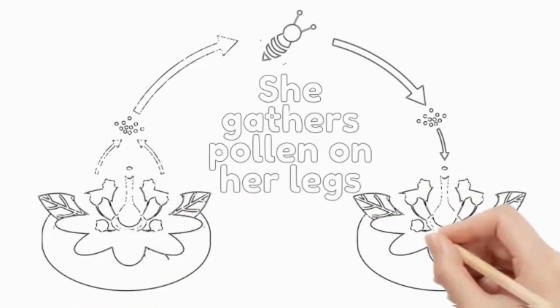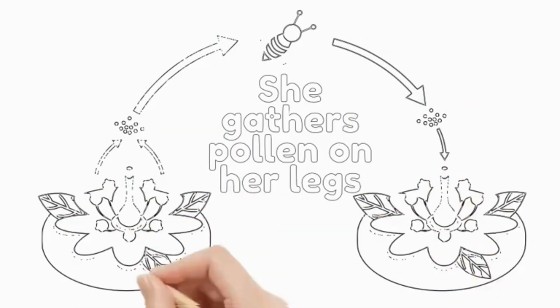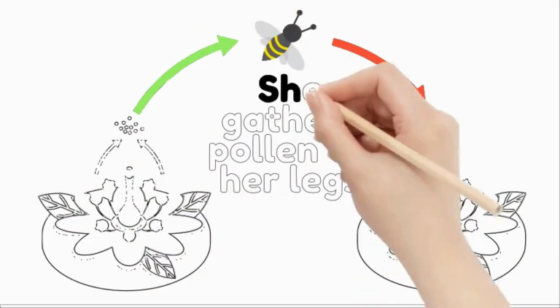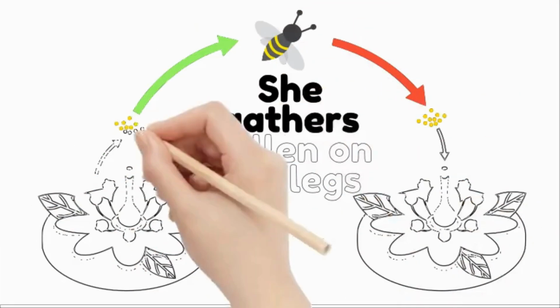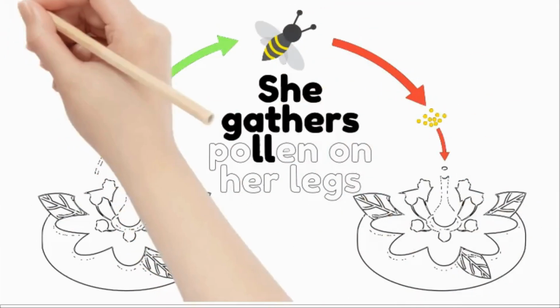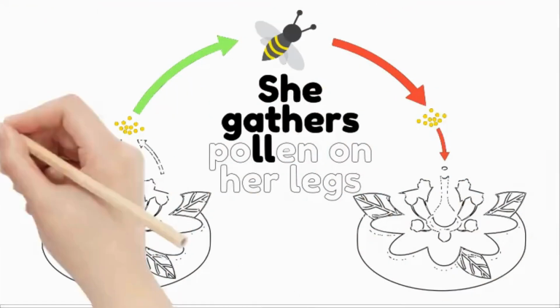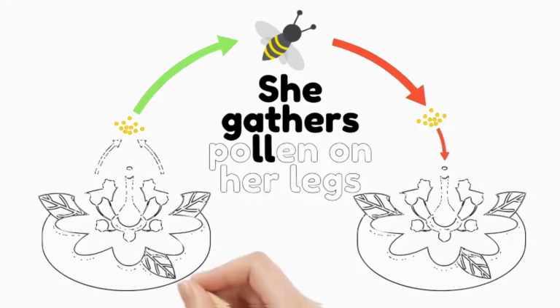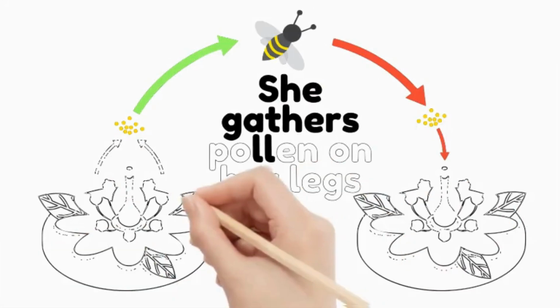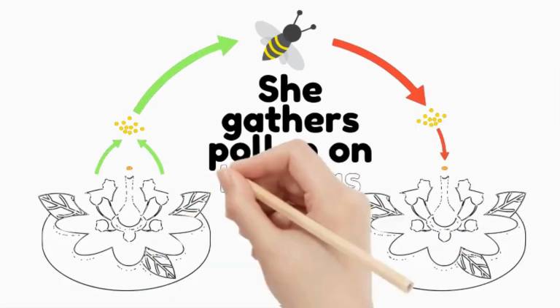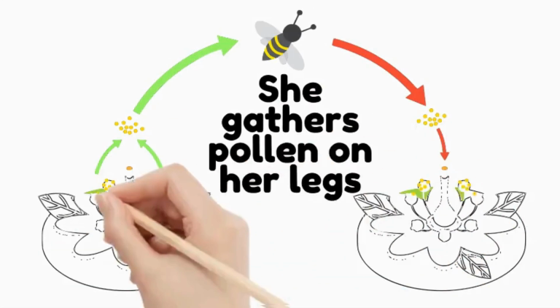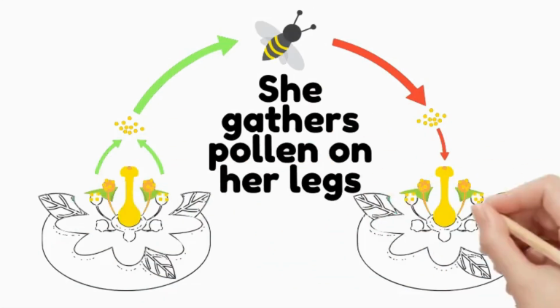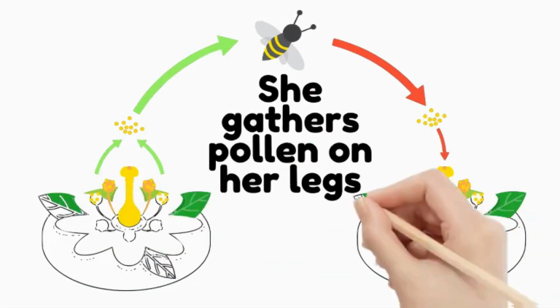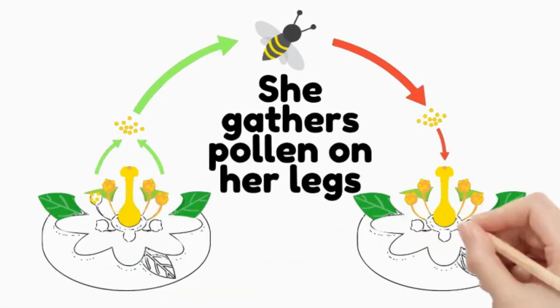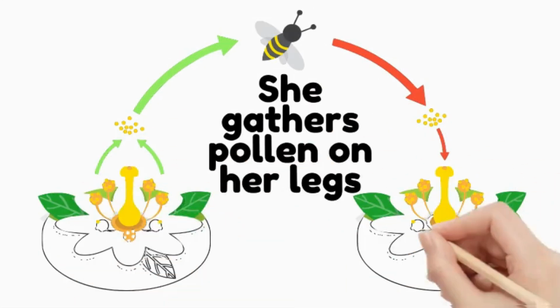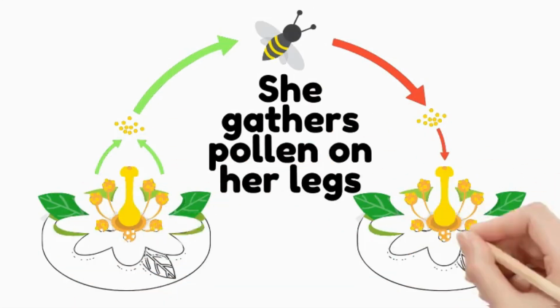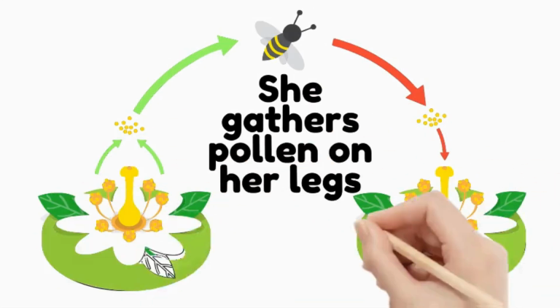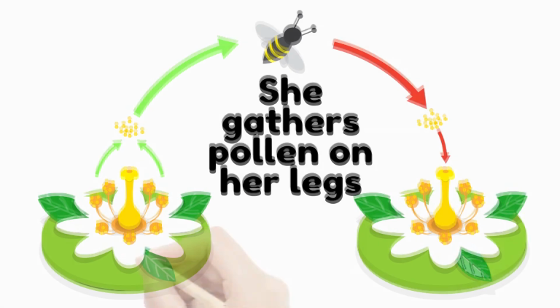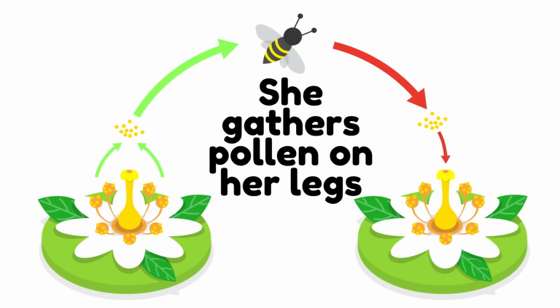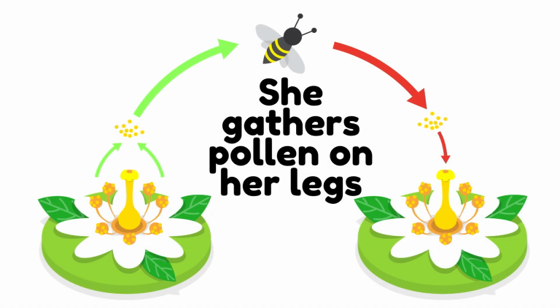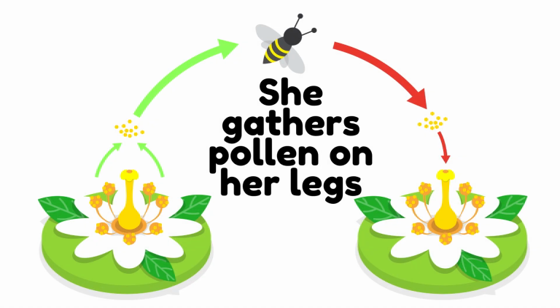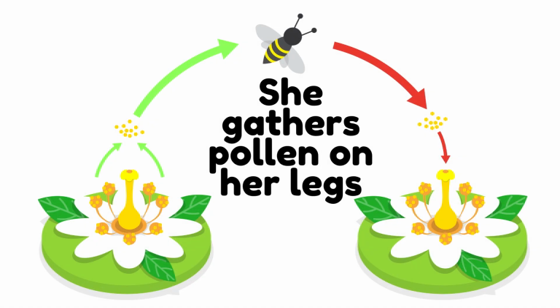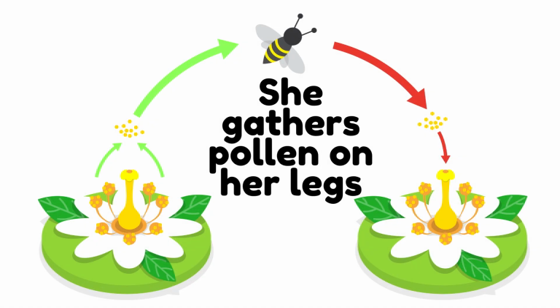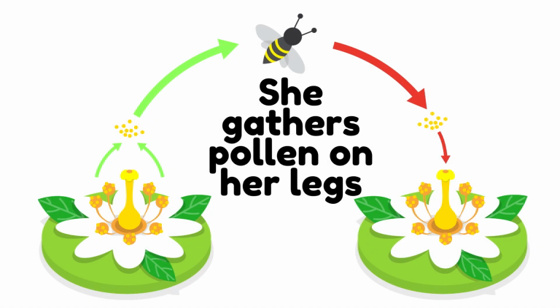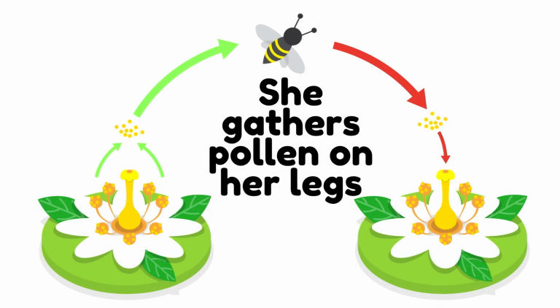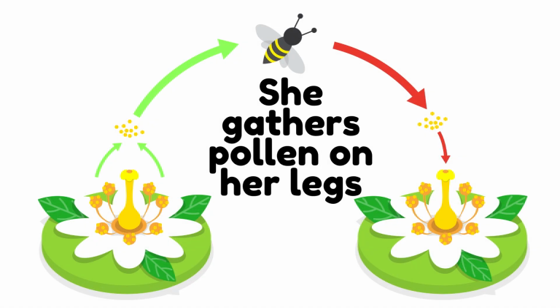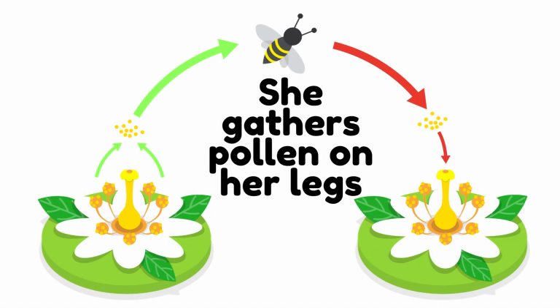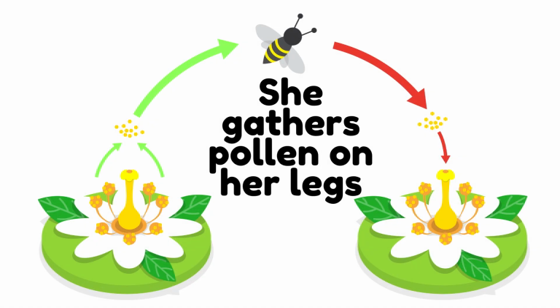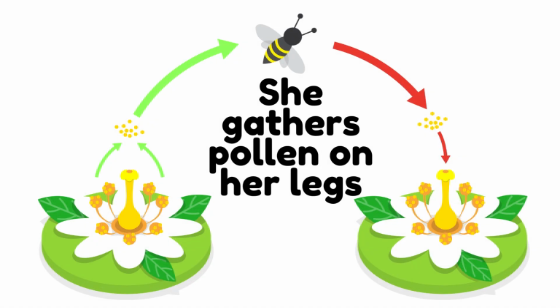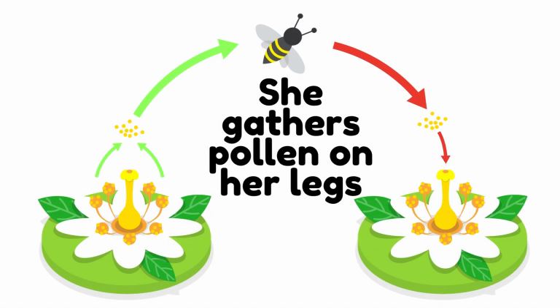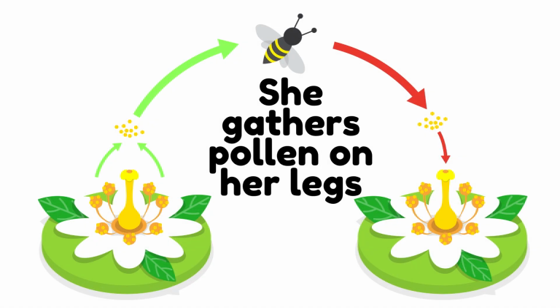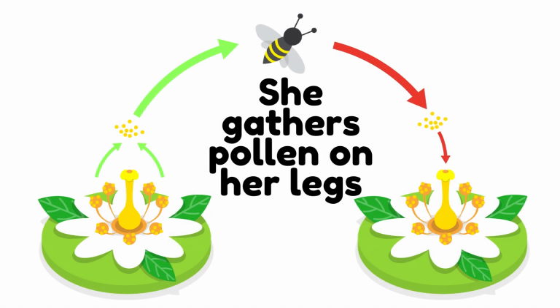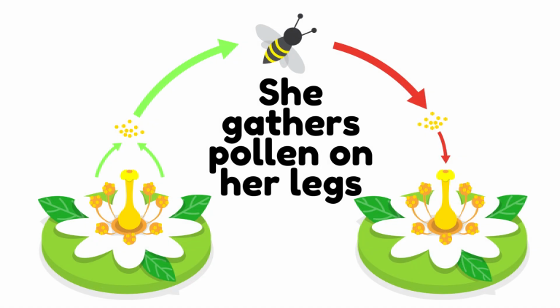While collecting nectar, Buzzy also gathers pollen. She uses tiny hairs on her body to trap the pollen grains, which she carries back to the hive.